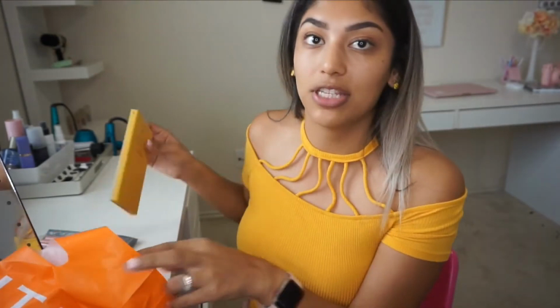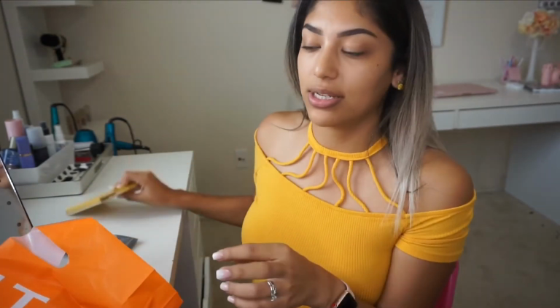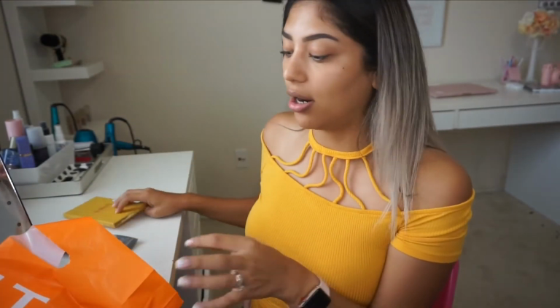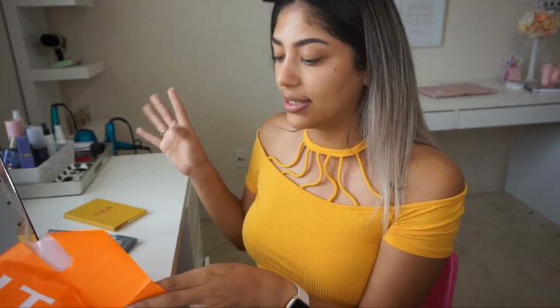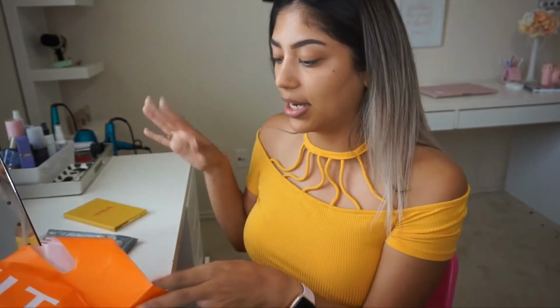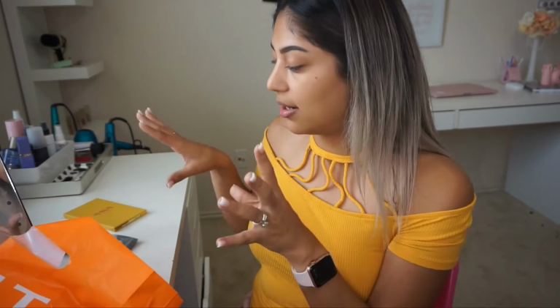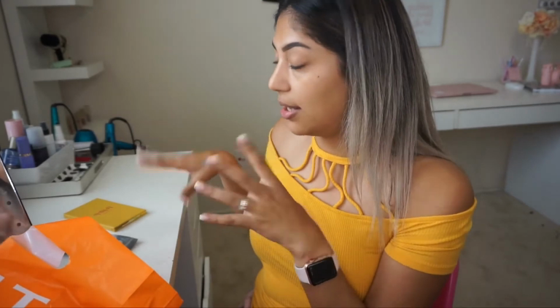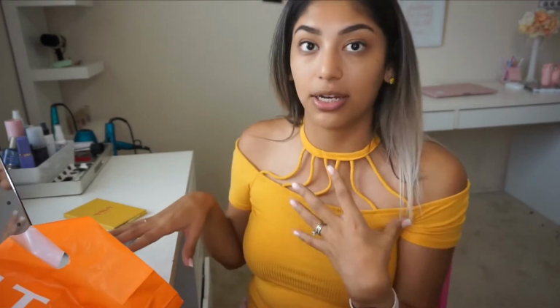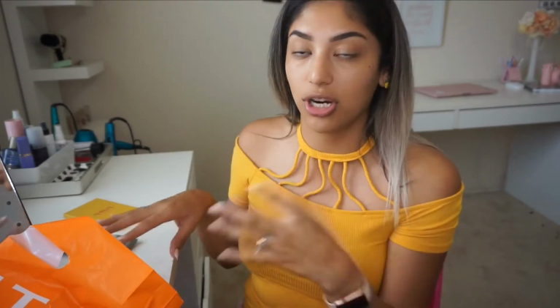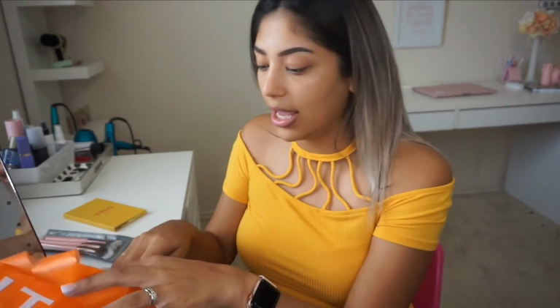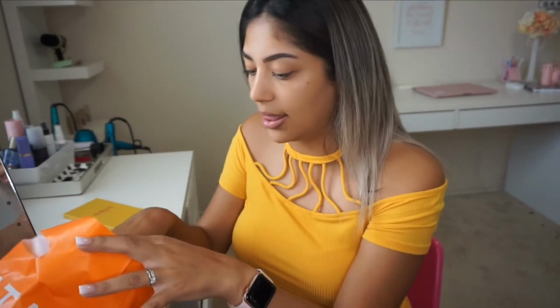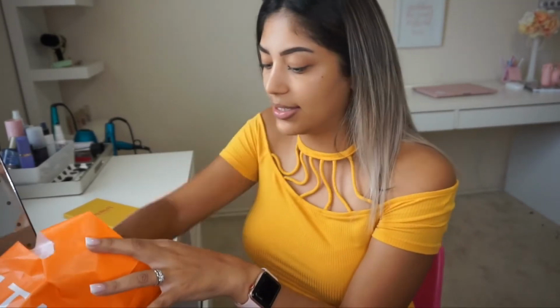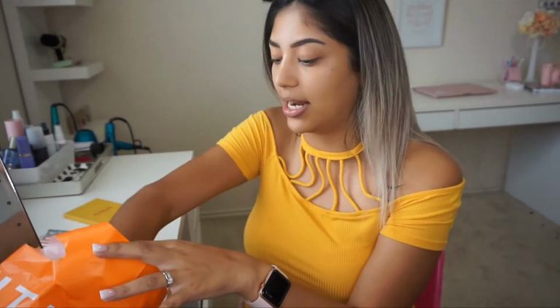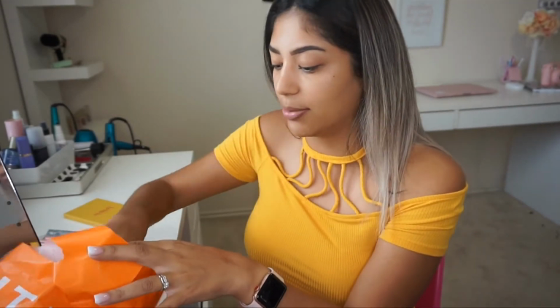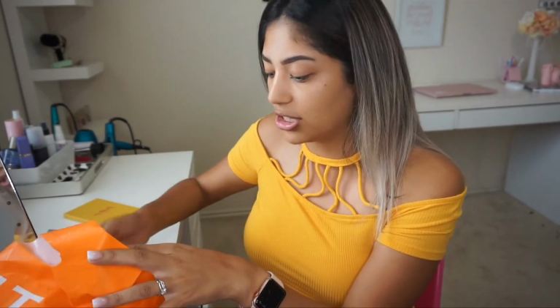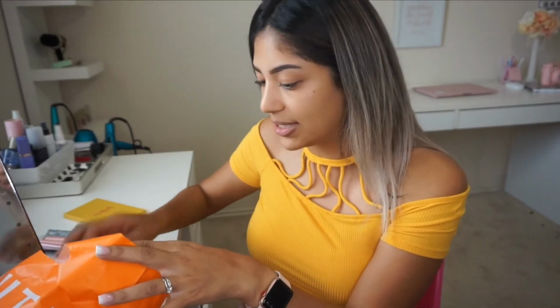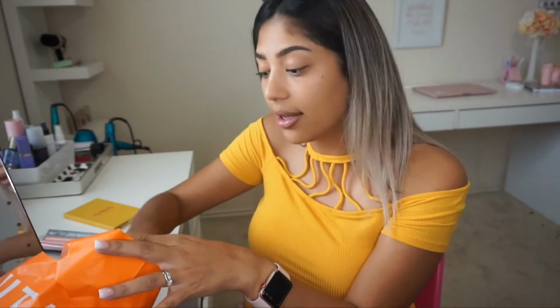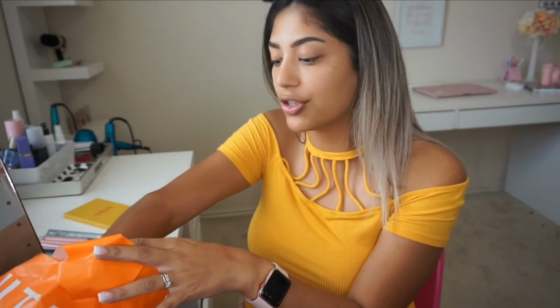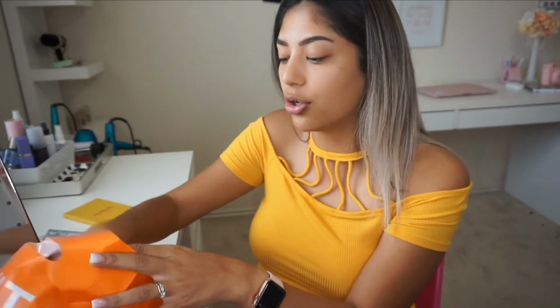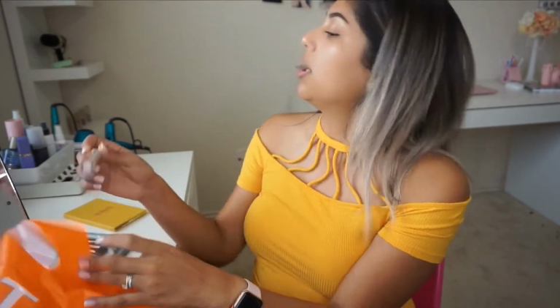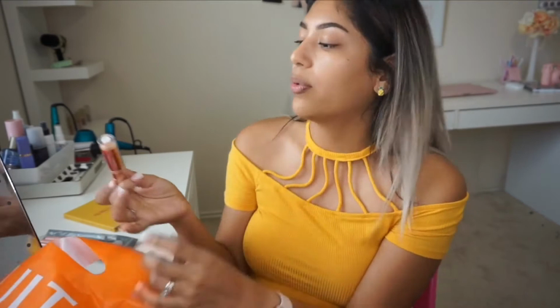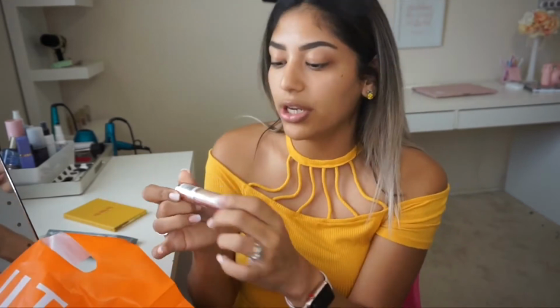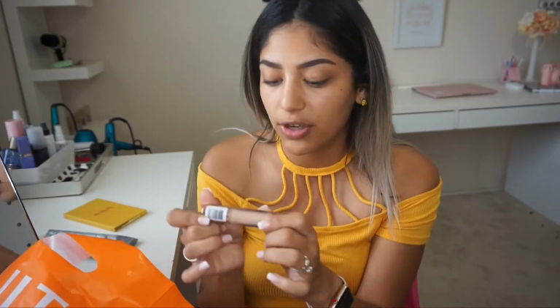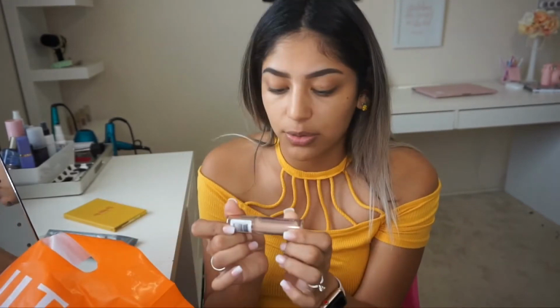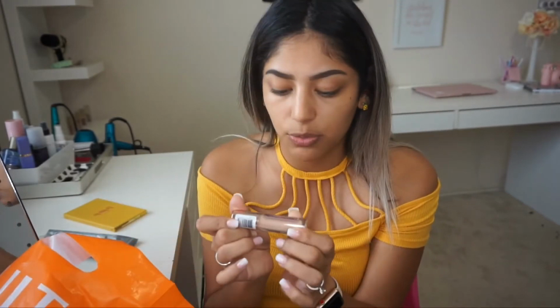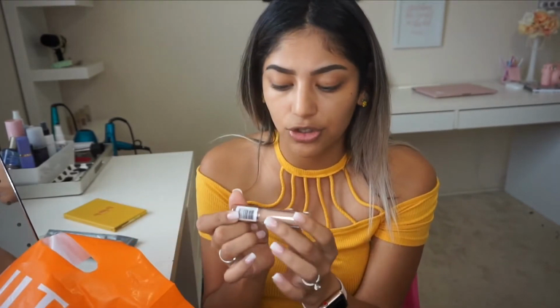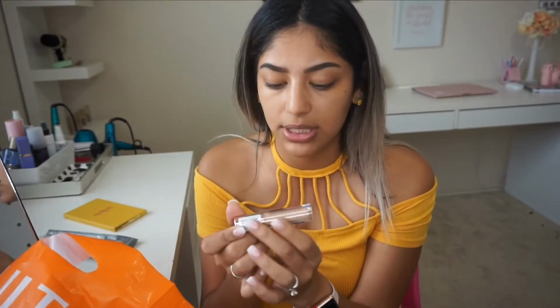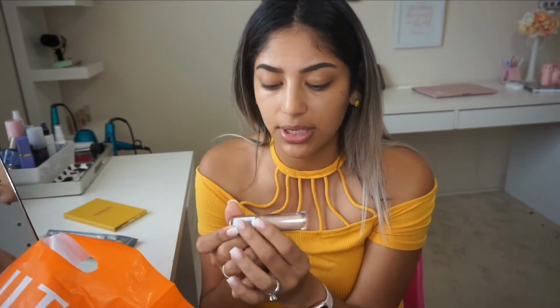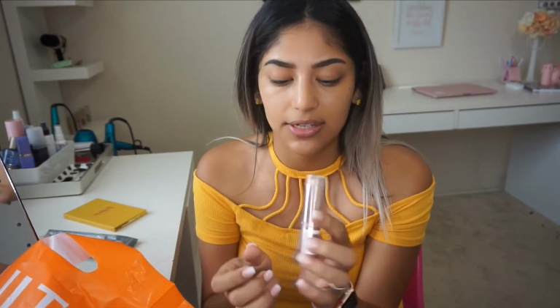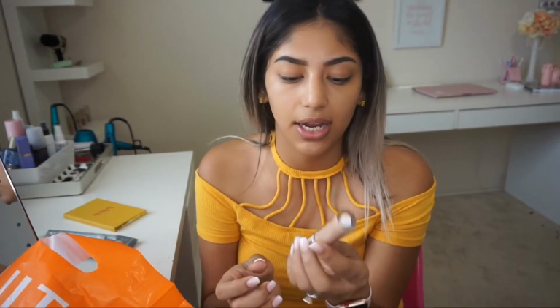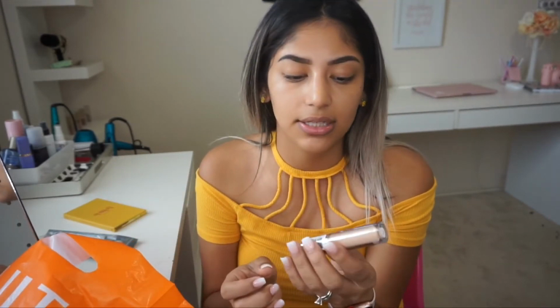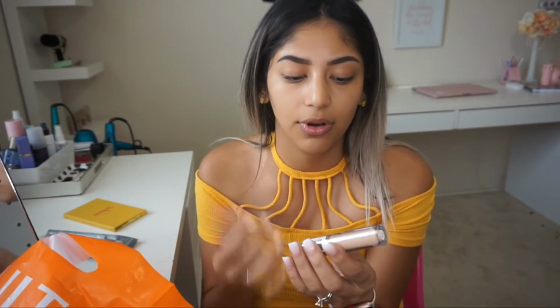A lot of these products are some that I got in my BoxyCharm, and then some that I actually purchased myself. What I want to go ahead and use first is this Revolution Conceal and Define.